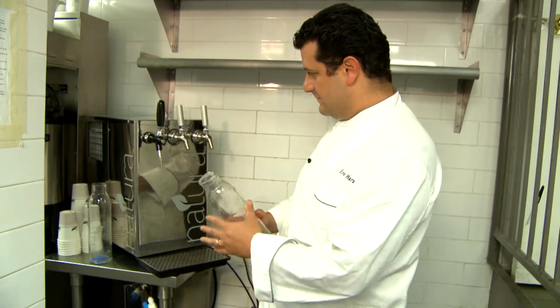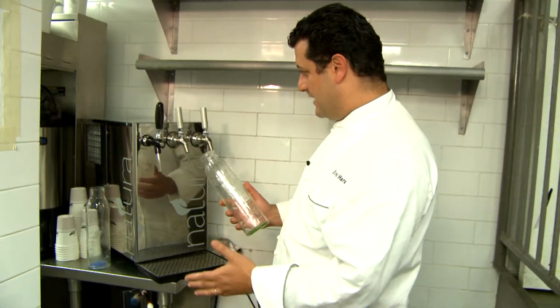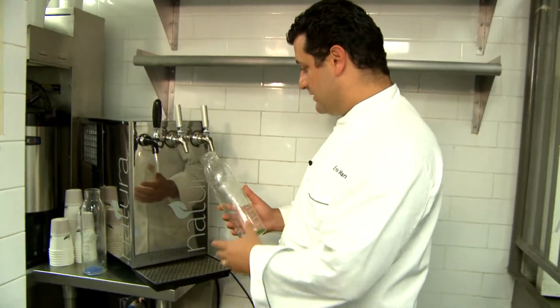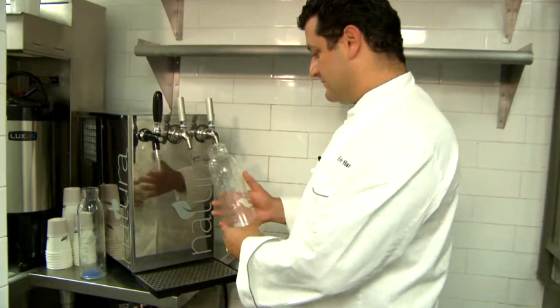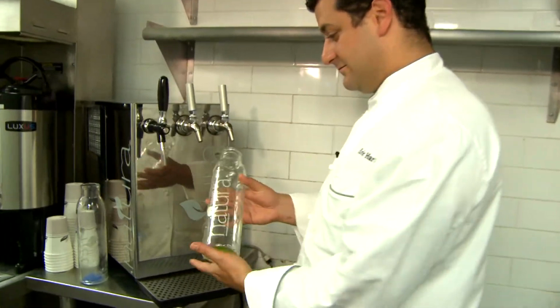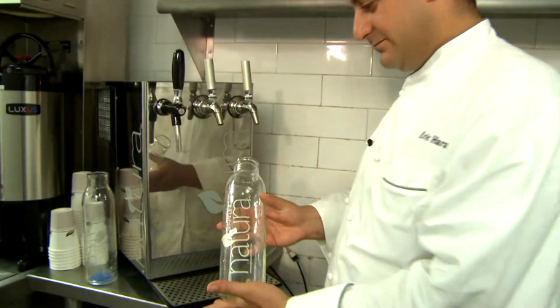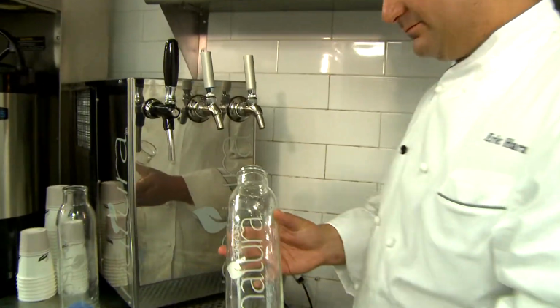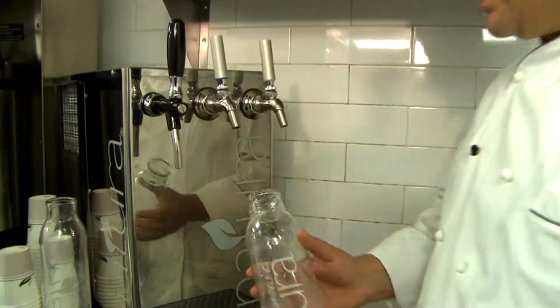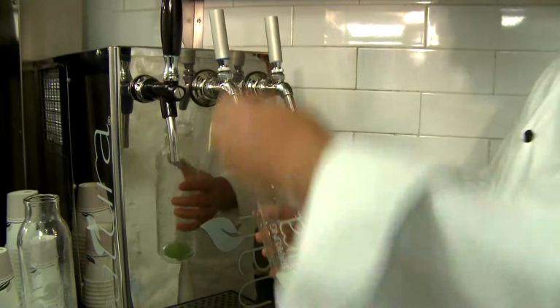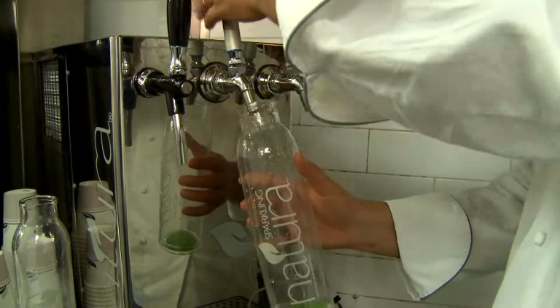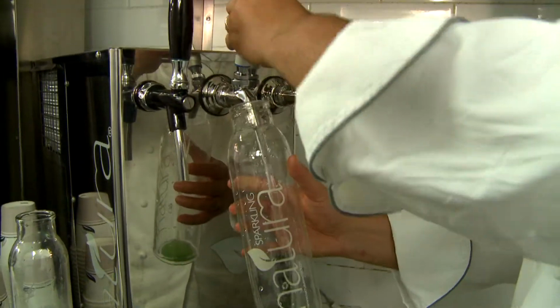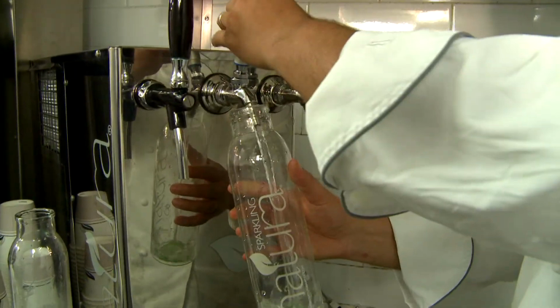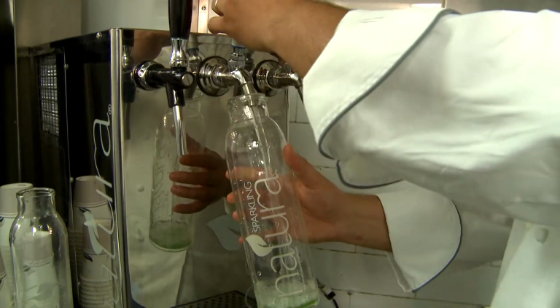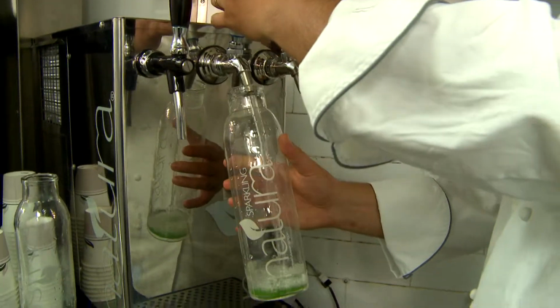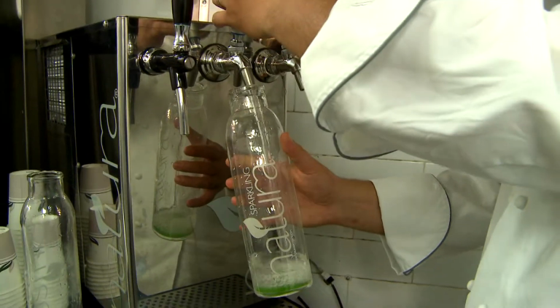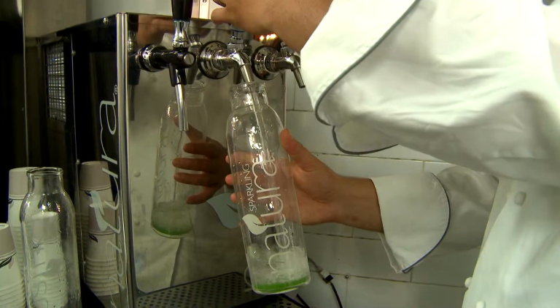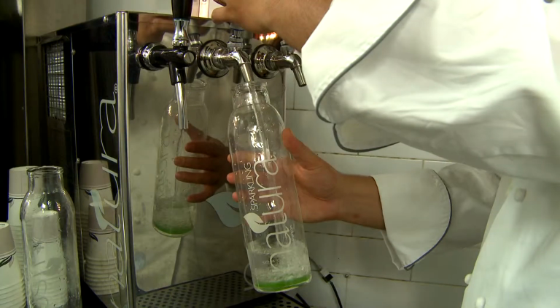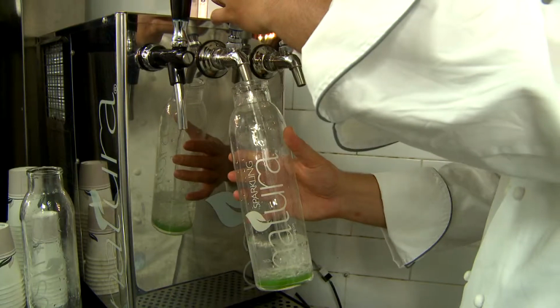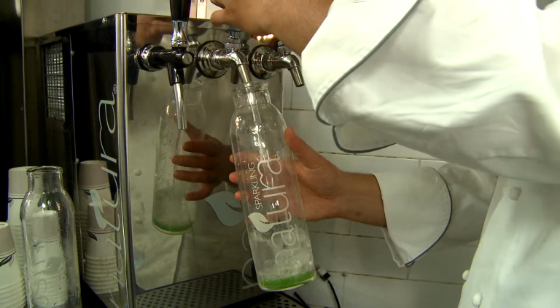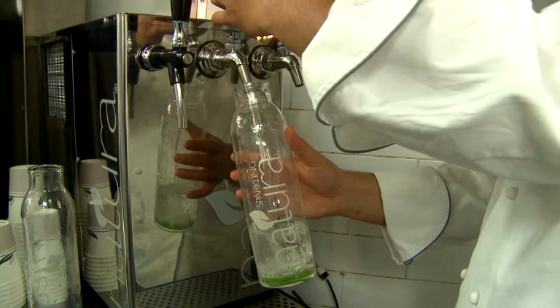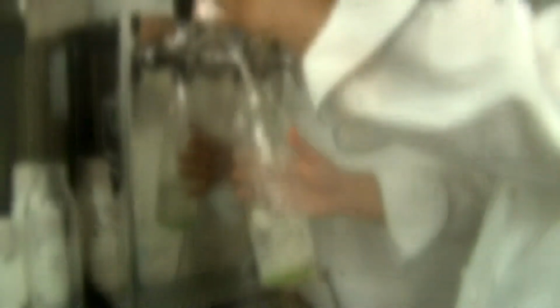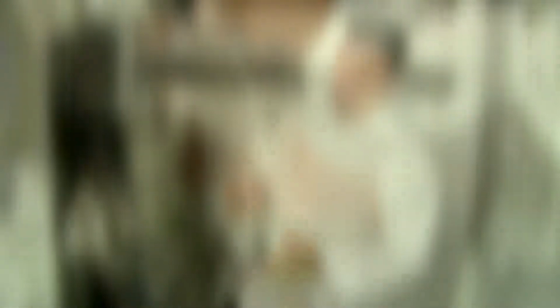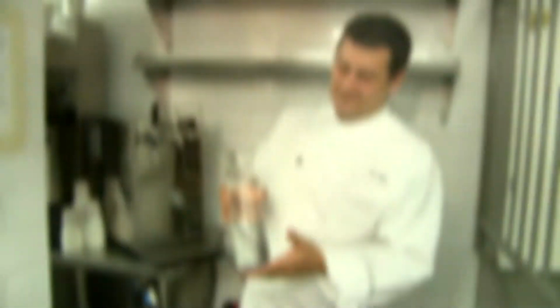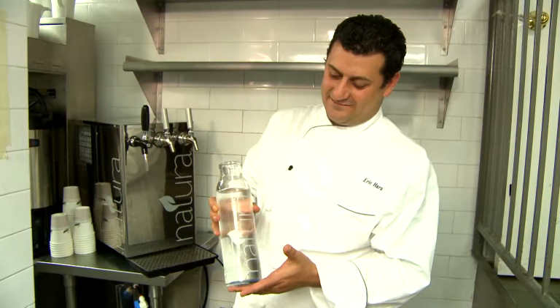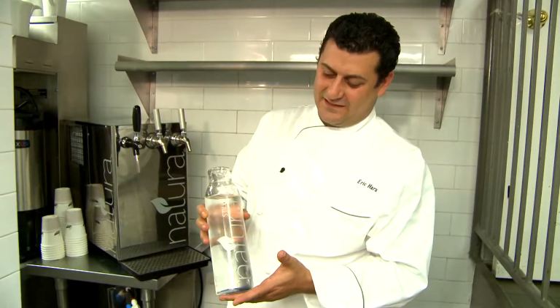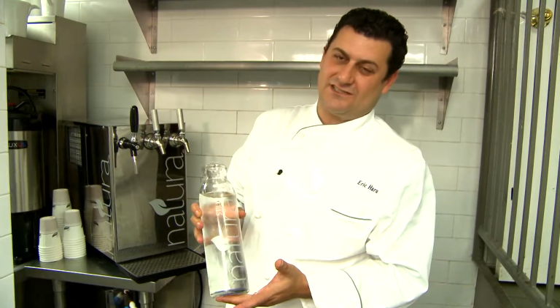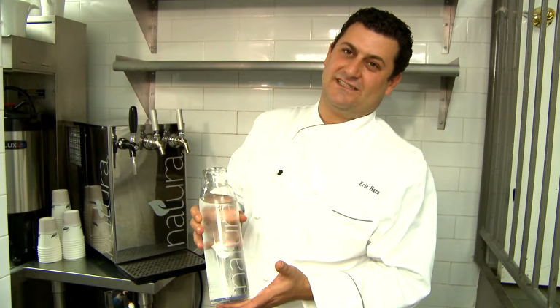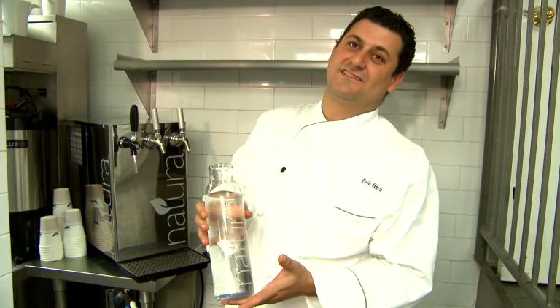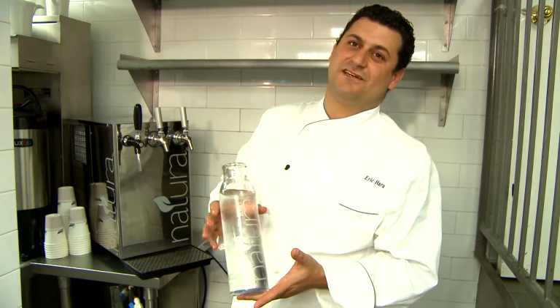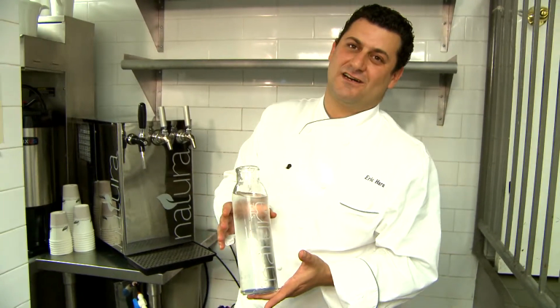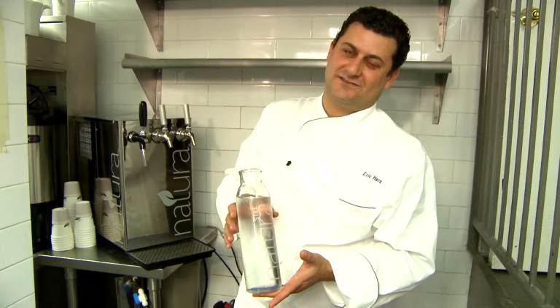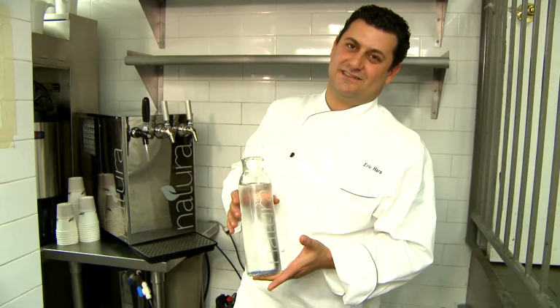So how it works — bottle. That's it. Luxurious still and sparkling water at your fingertips.